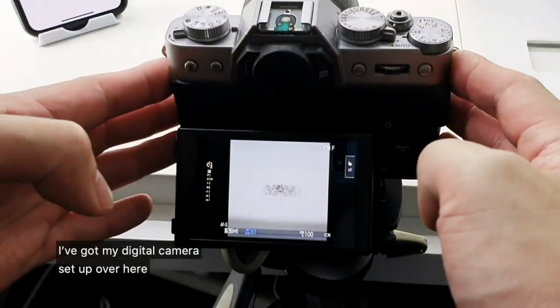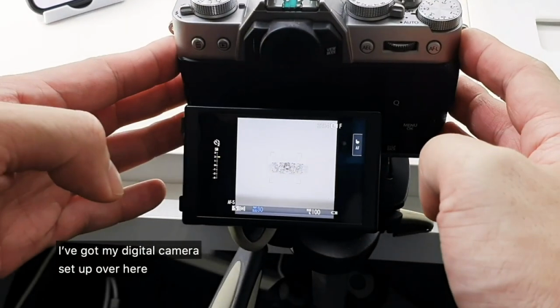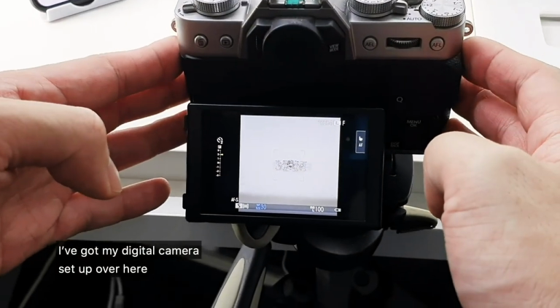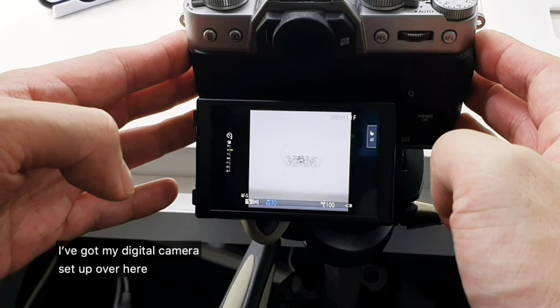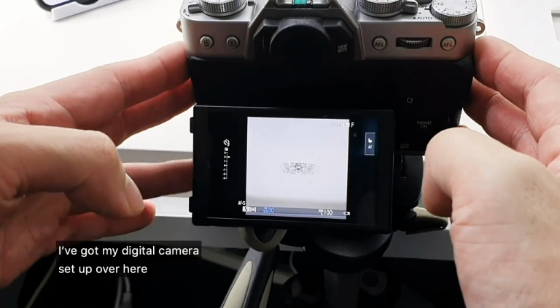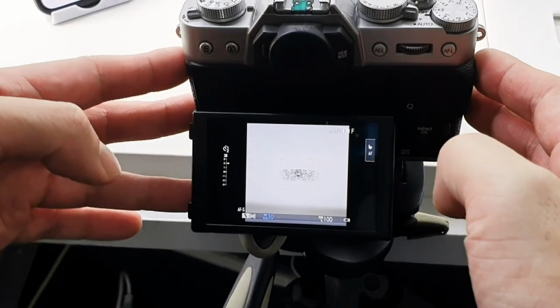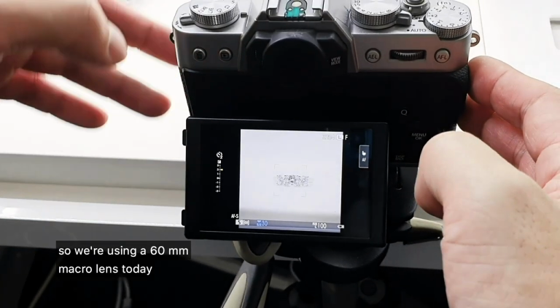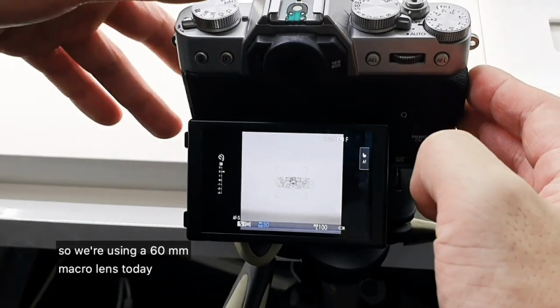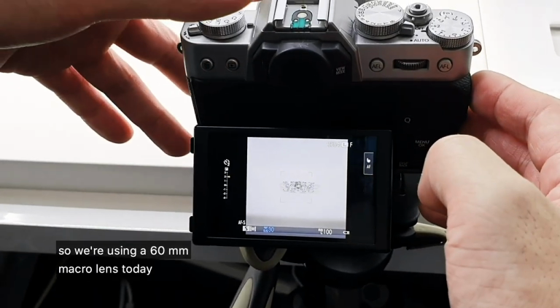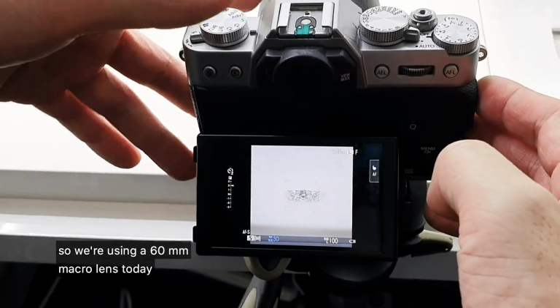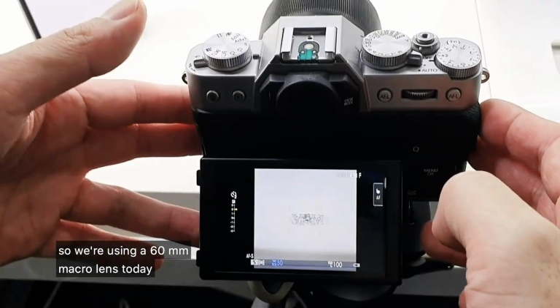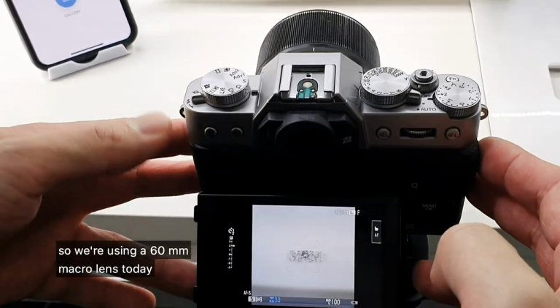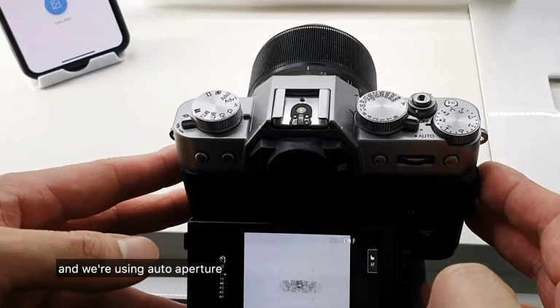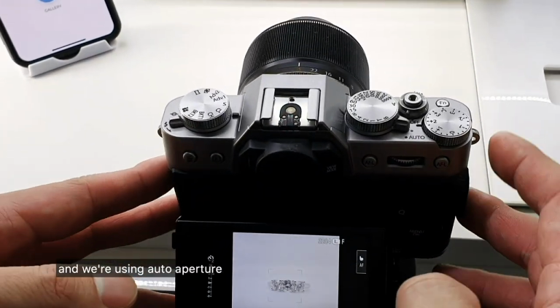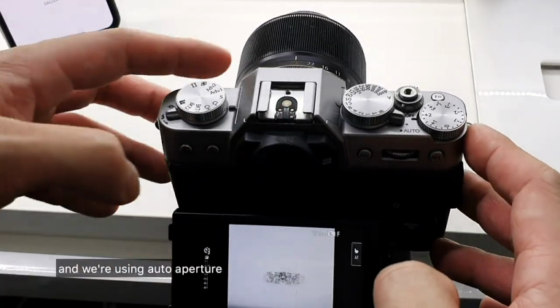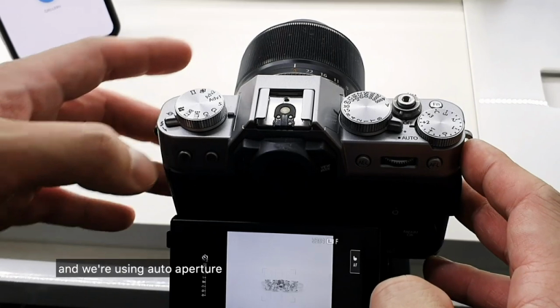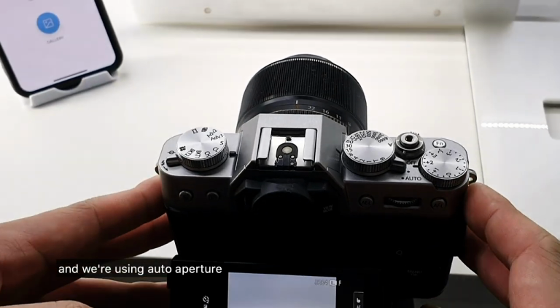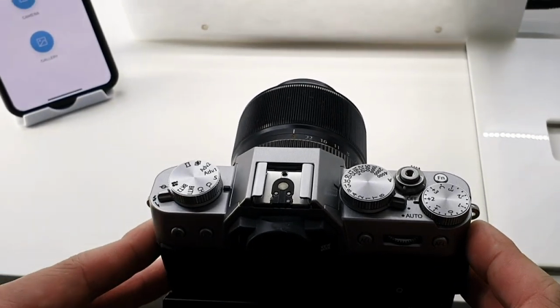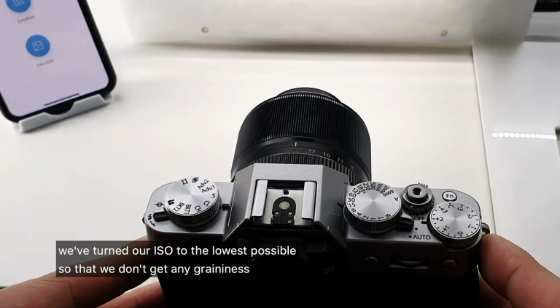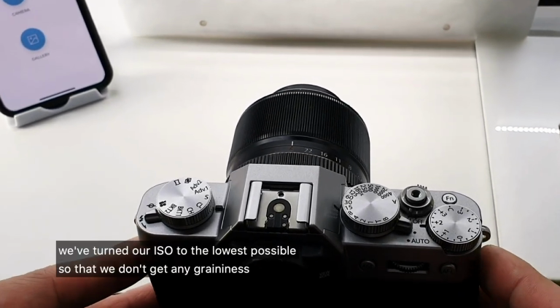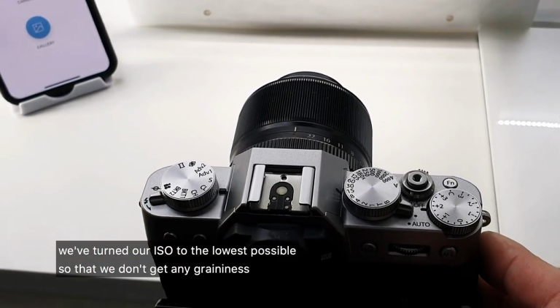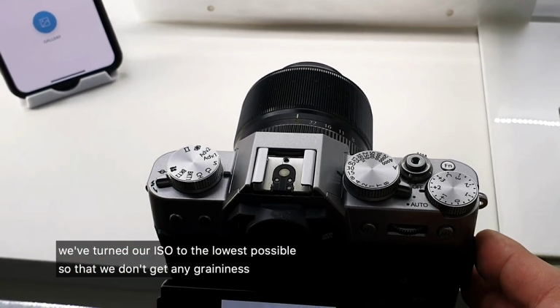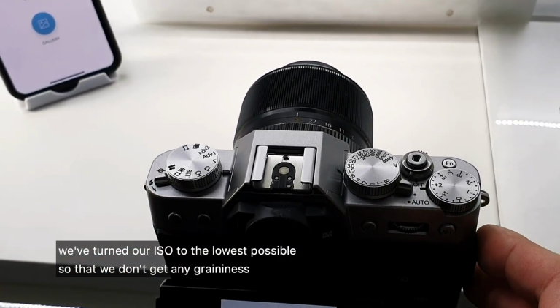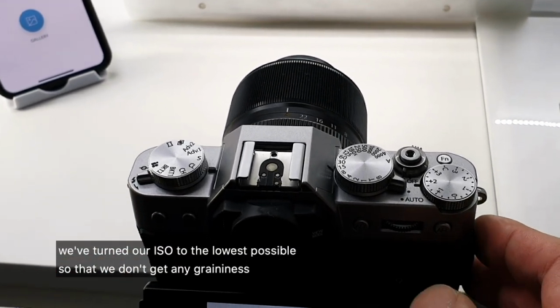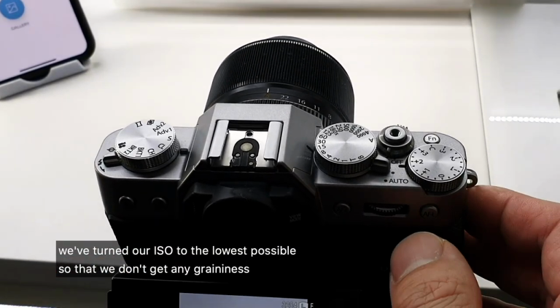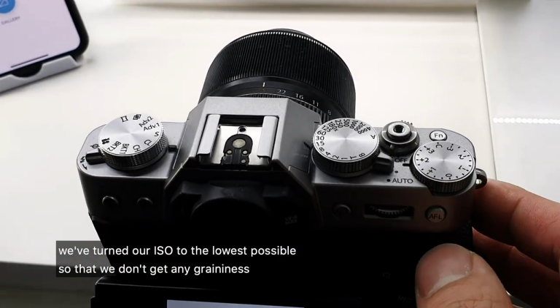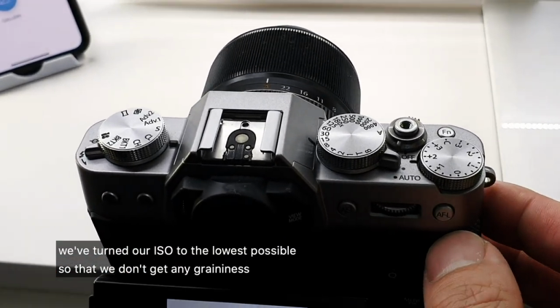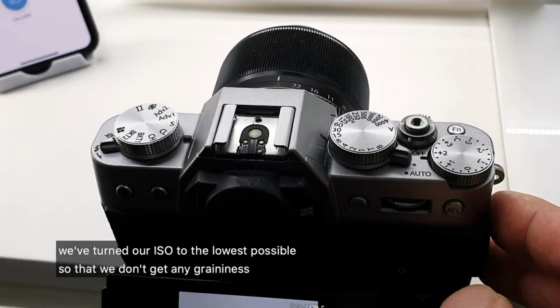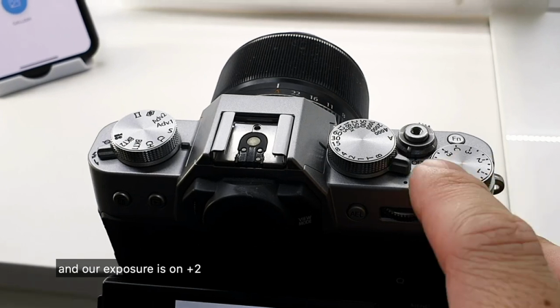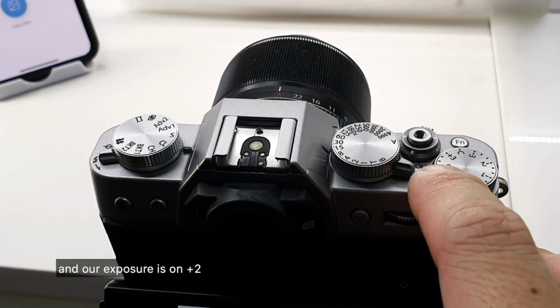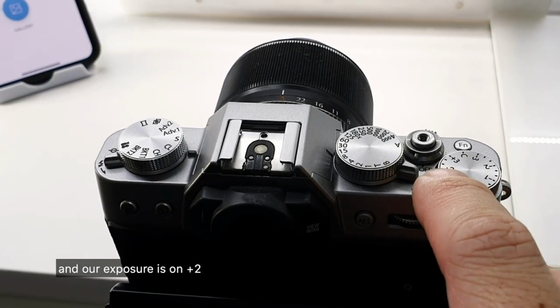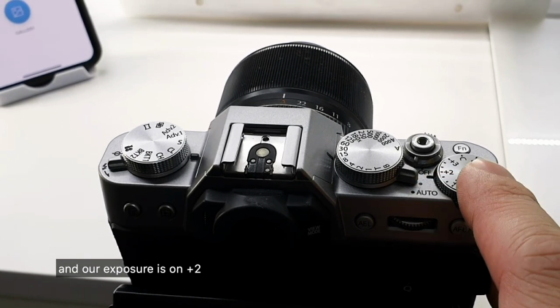I've got my digital camera set up over here. We're using a 60mm macro lens today and we're using auto aperture. We've turned our ISO to the lowest possible so that we don't get any graininess, and our exposure is on plus two.